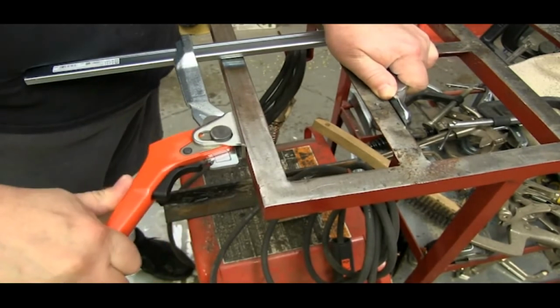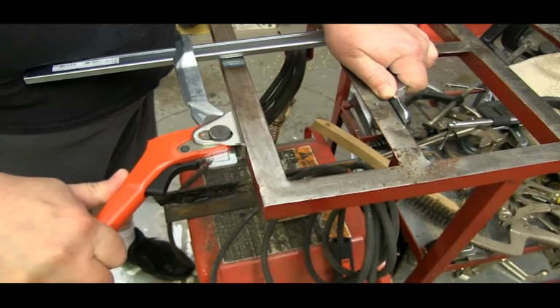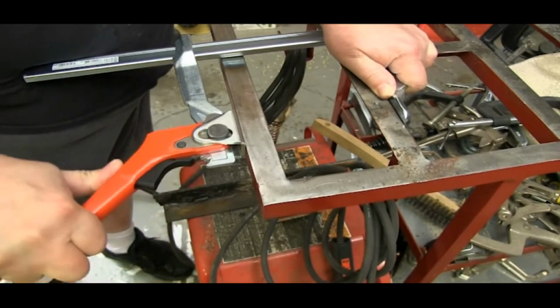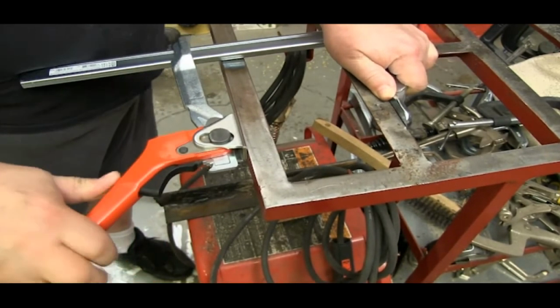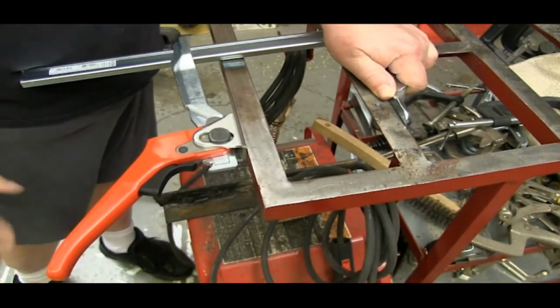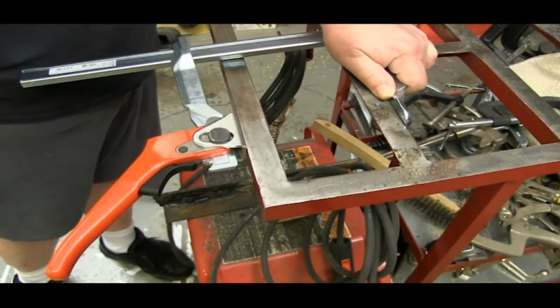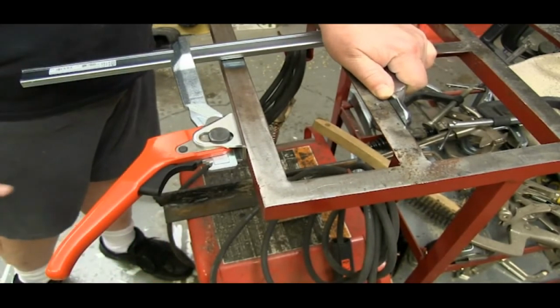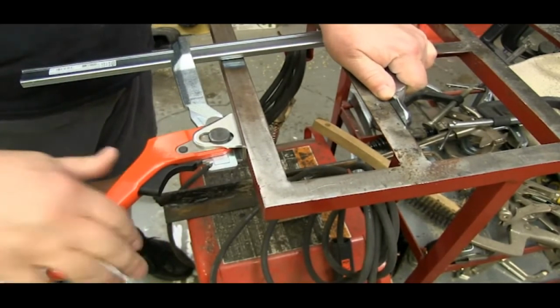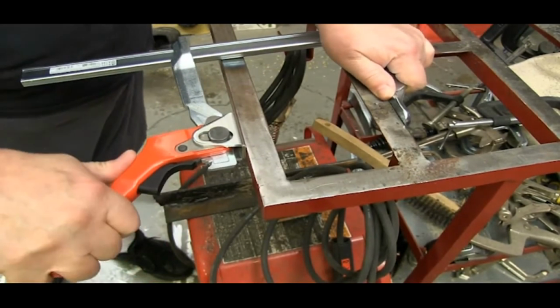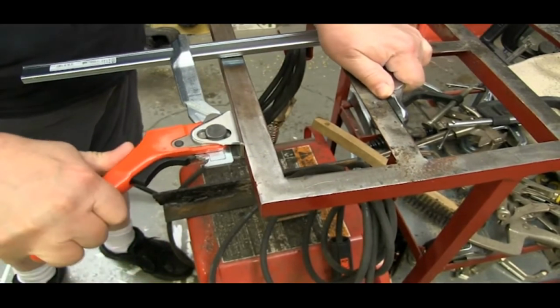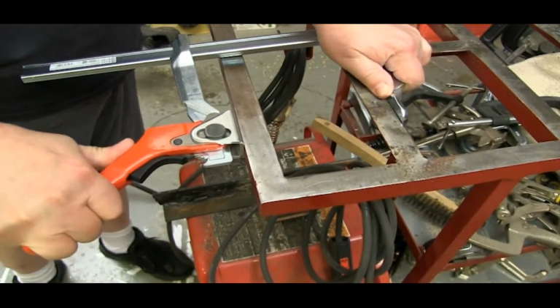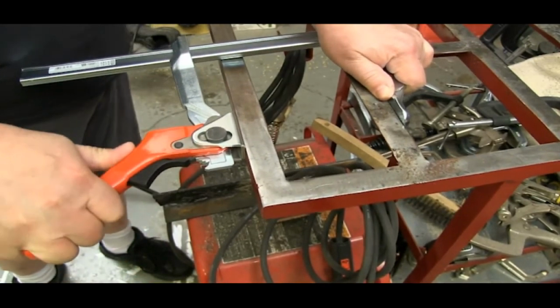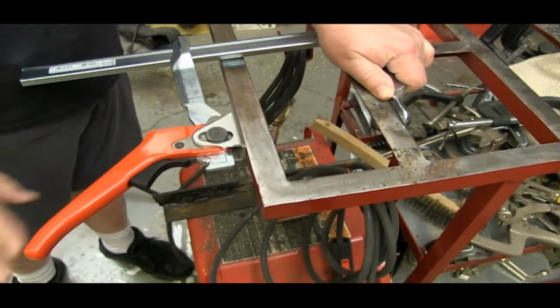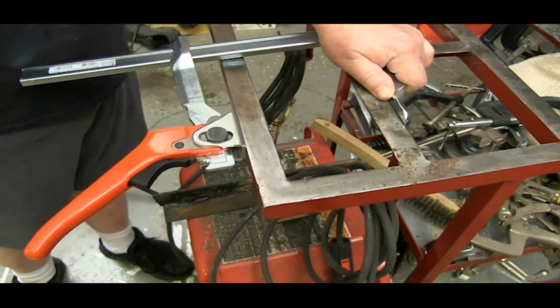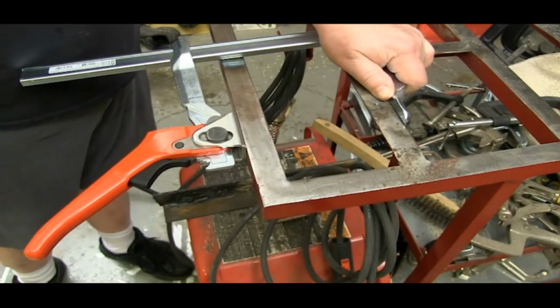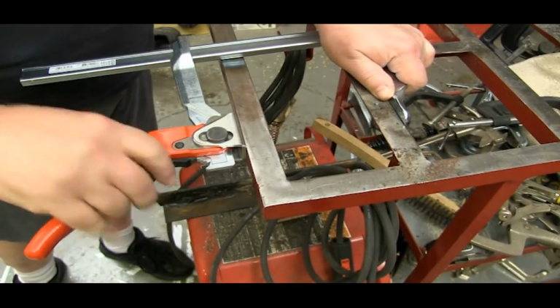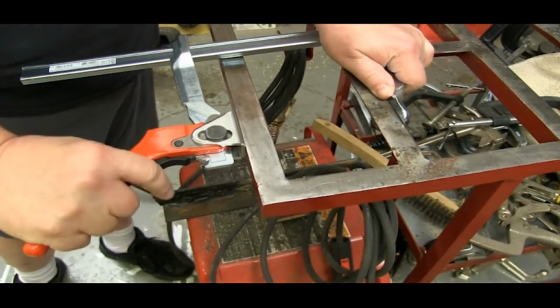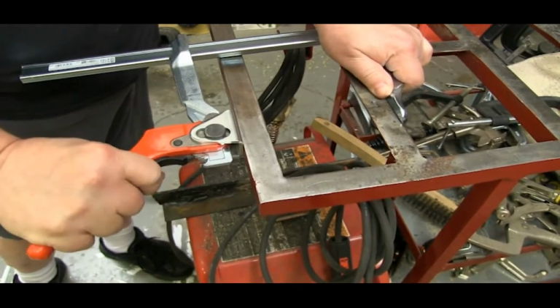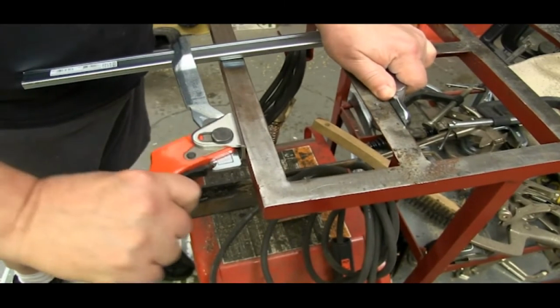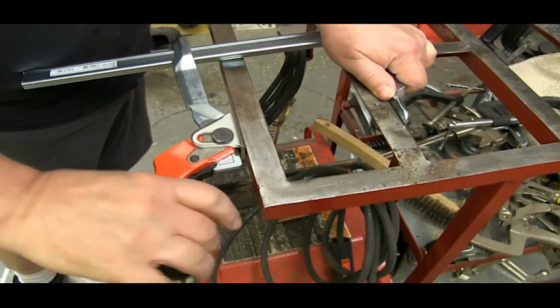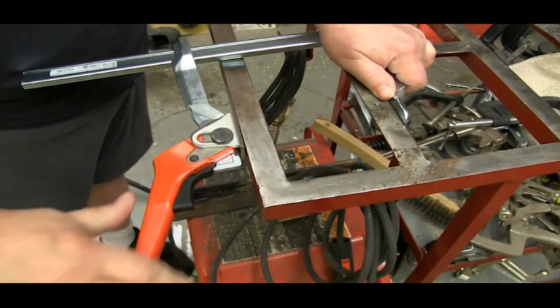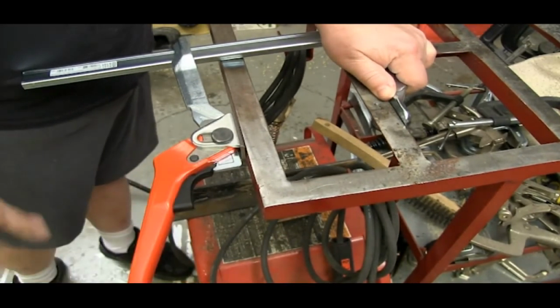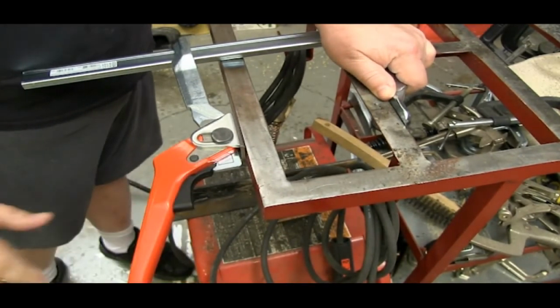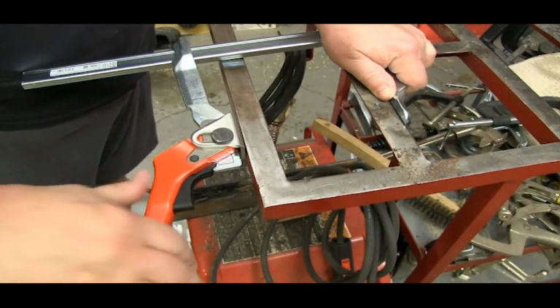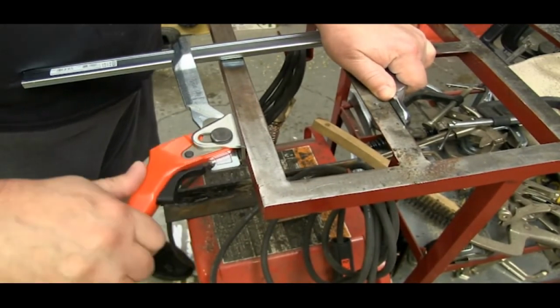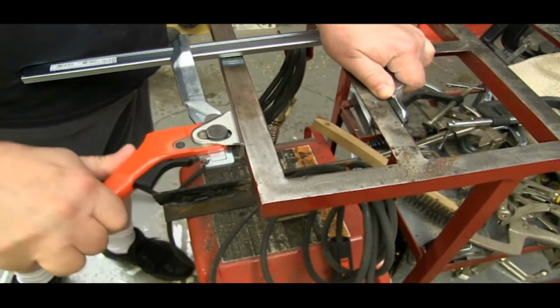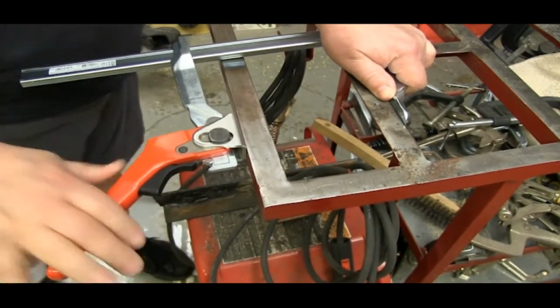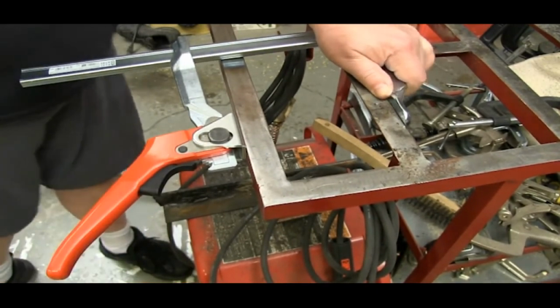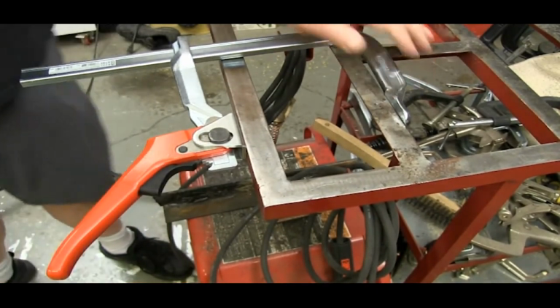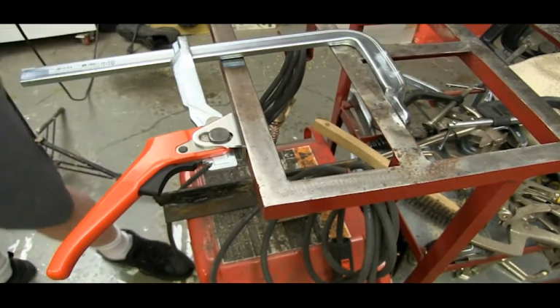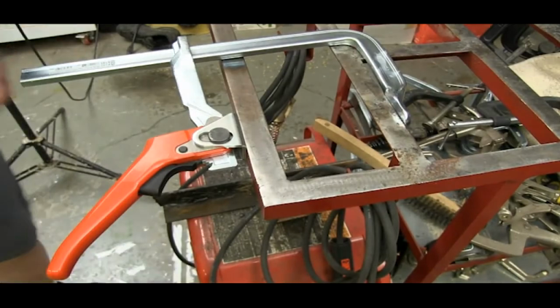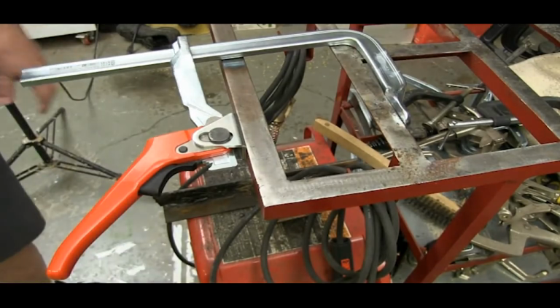With the Bessey lever clamps, you can release the pressure, reposition it, and apply the pressure all with one hand. The lever also lets you apply just the pressure needed, so it doesn't matter if you're working with metal or wood.